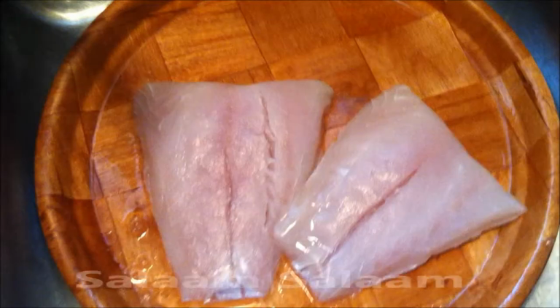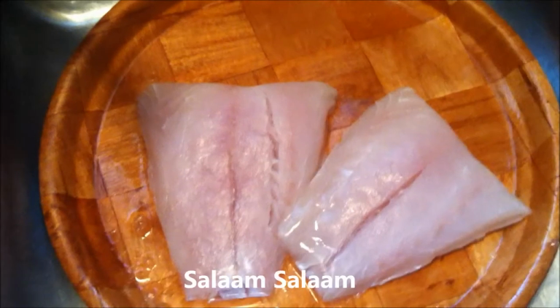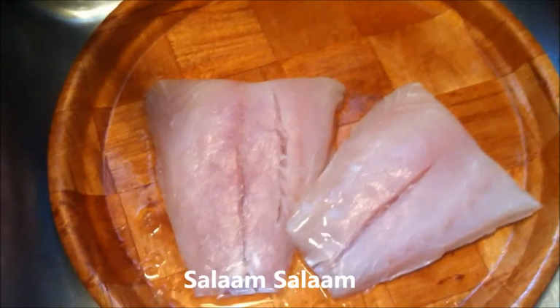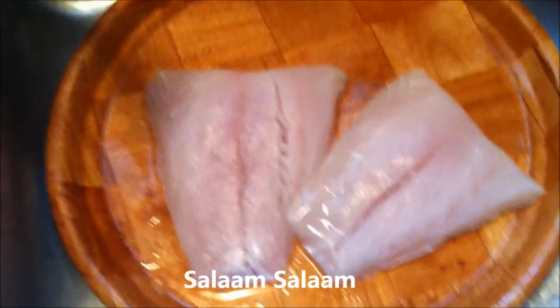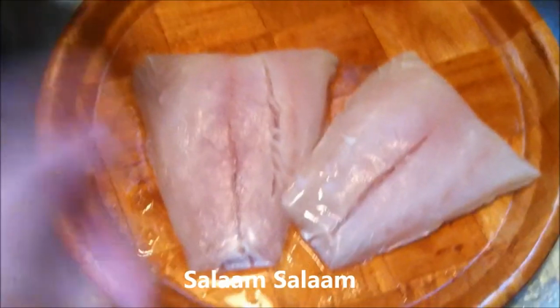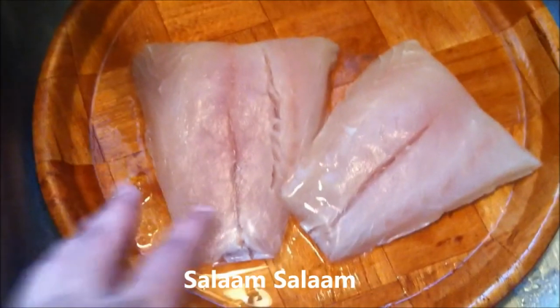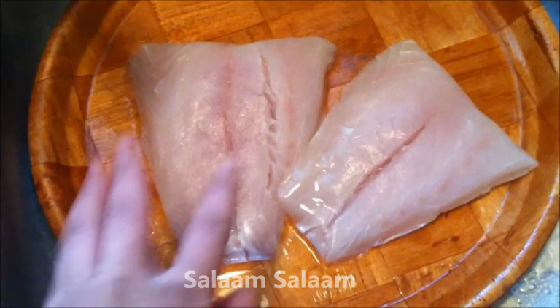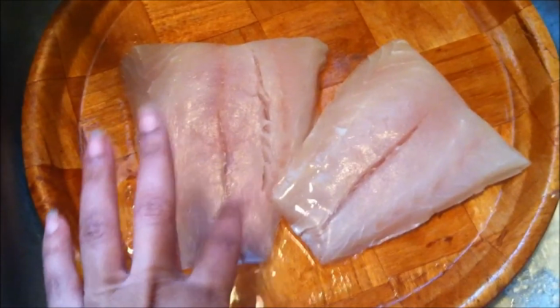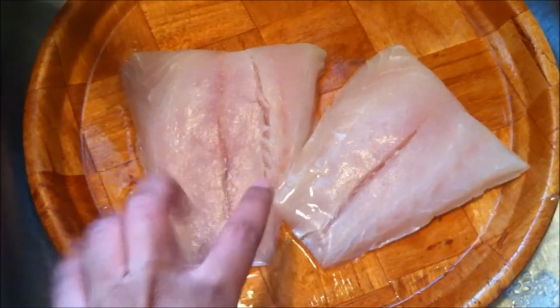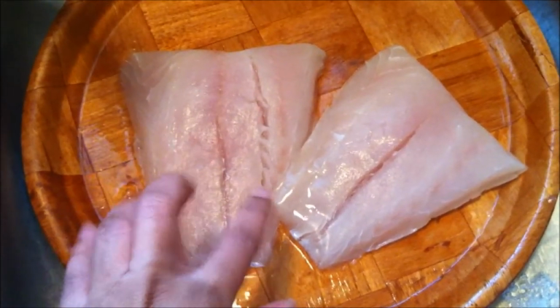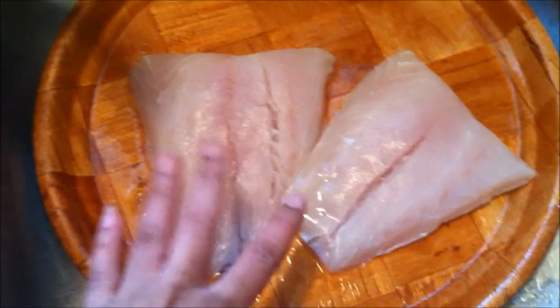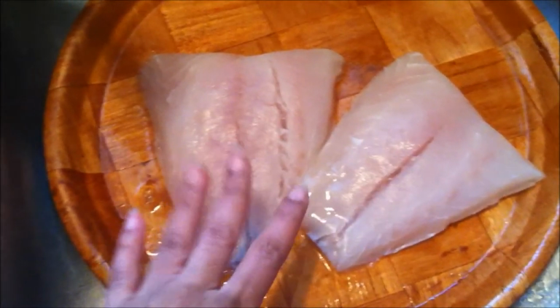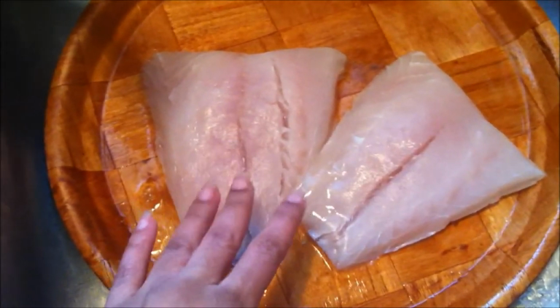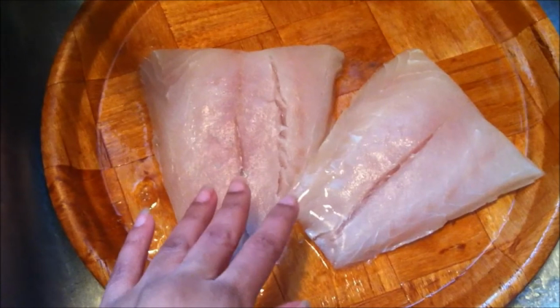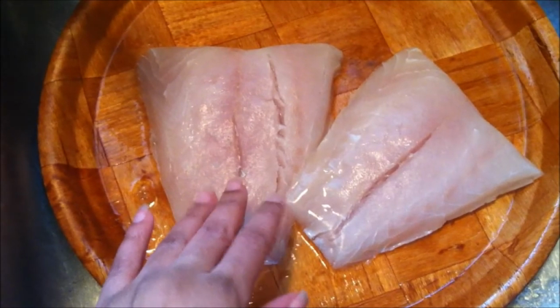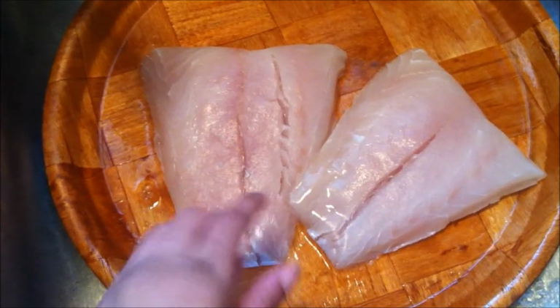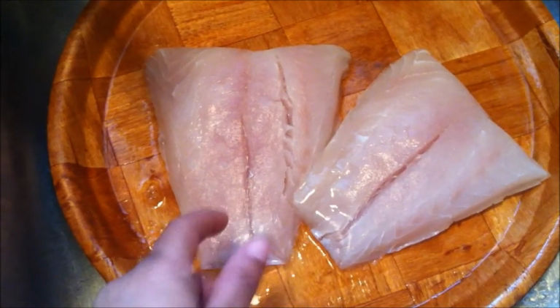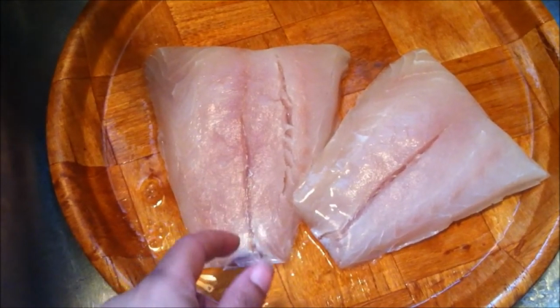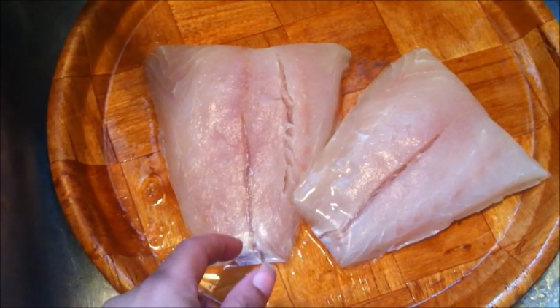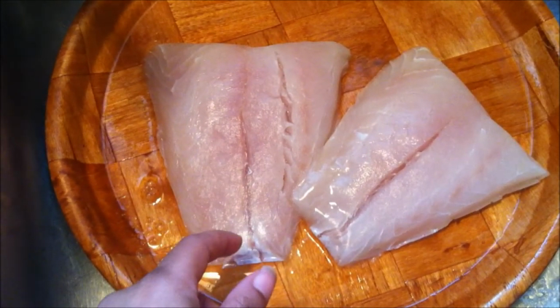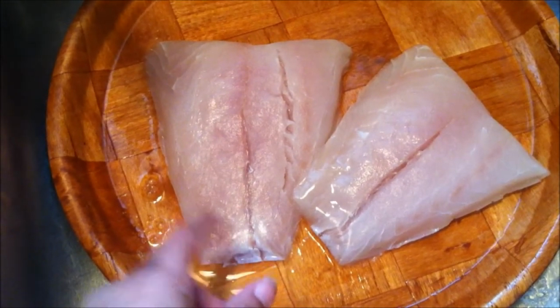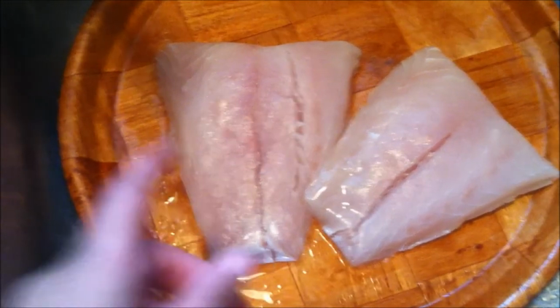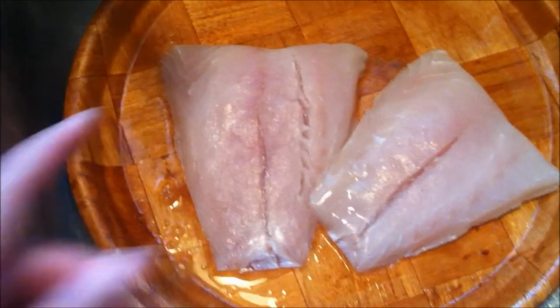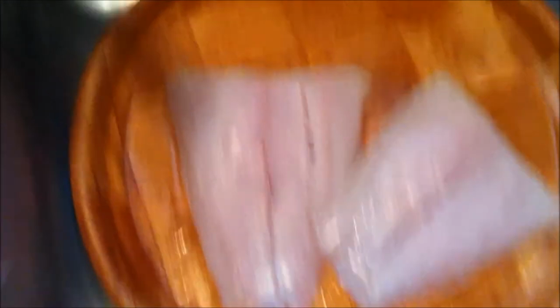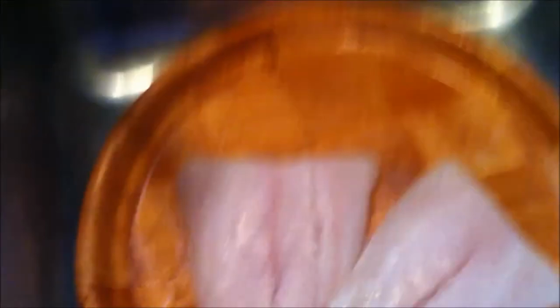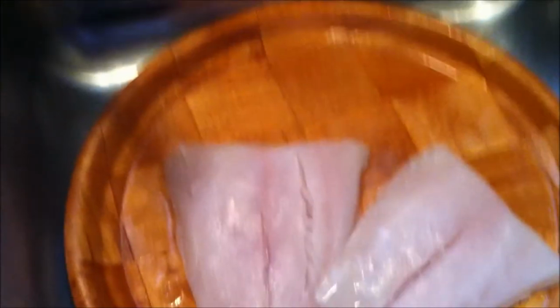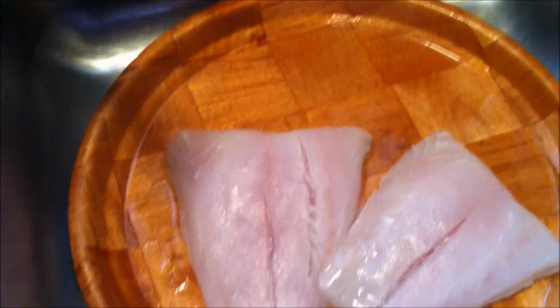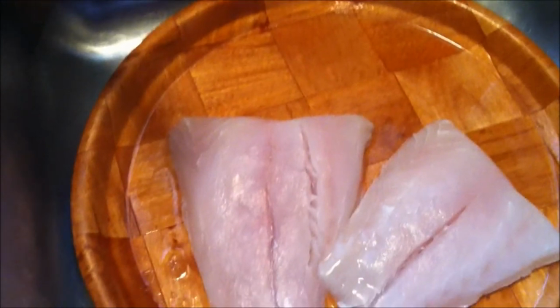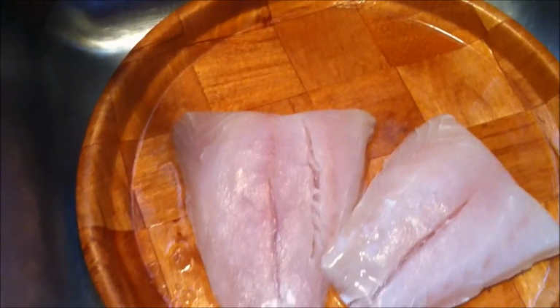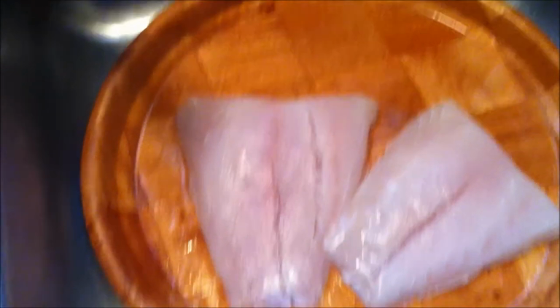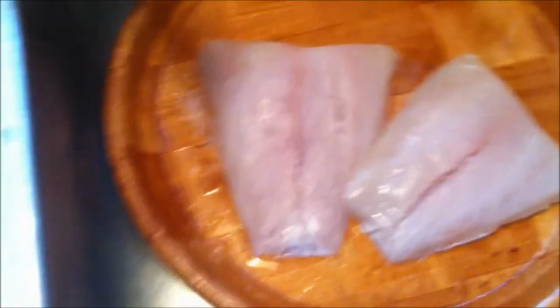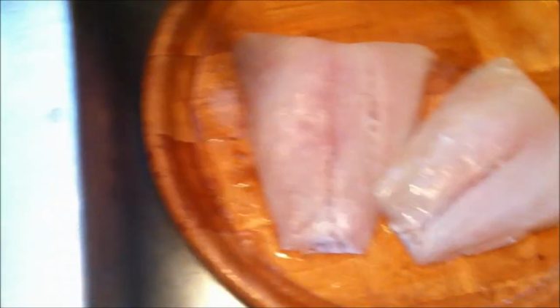I'm here to show you my red snapper that I make. I got these two pieces of snapper from Publix — they were frozen, I let them thaw out. They're probably about $15.99 for the two pieces, really worth it, really good fish.